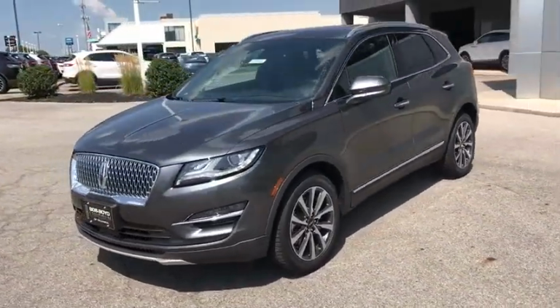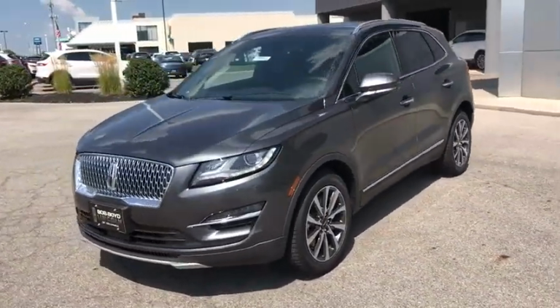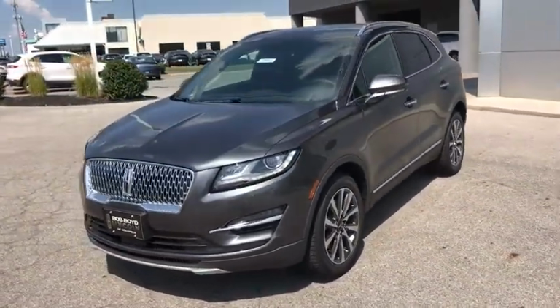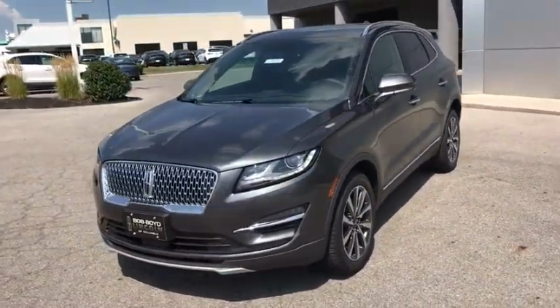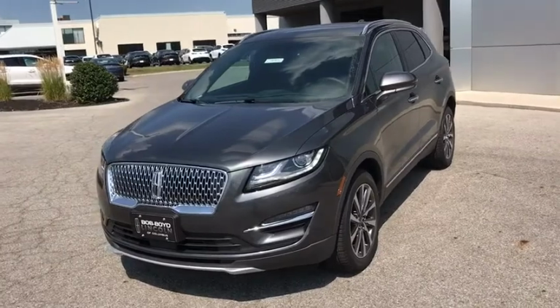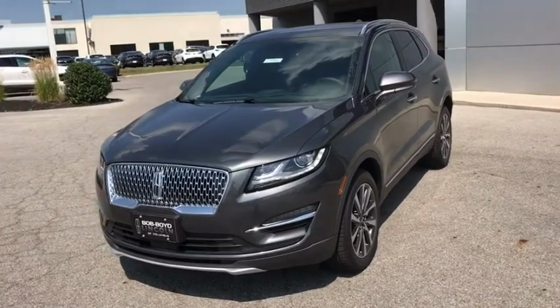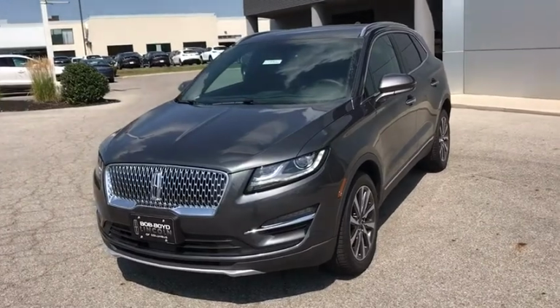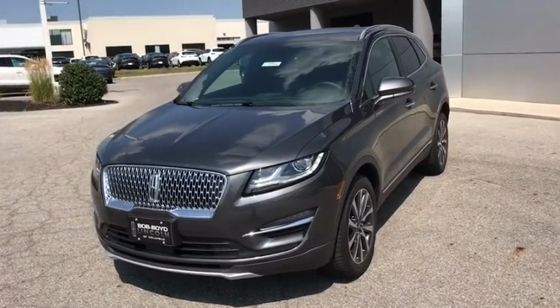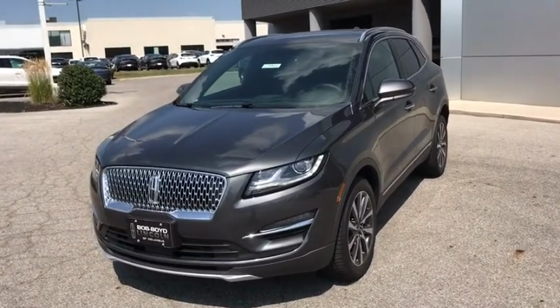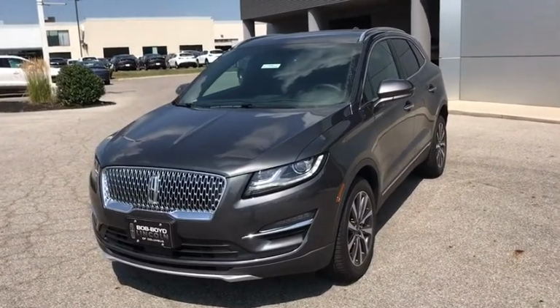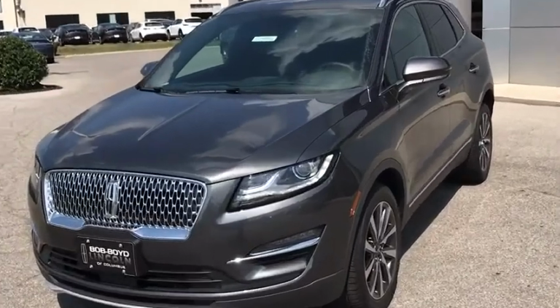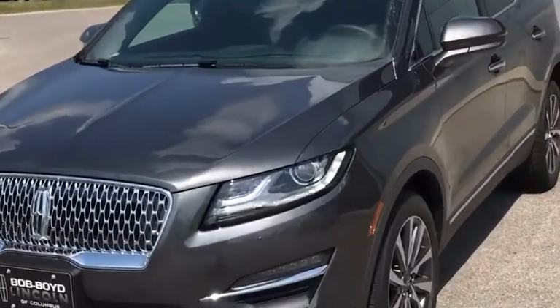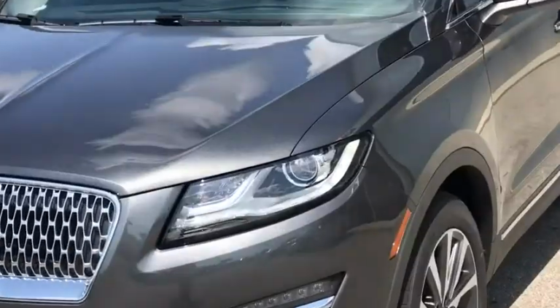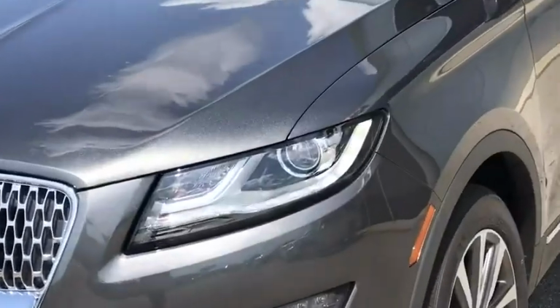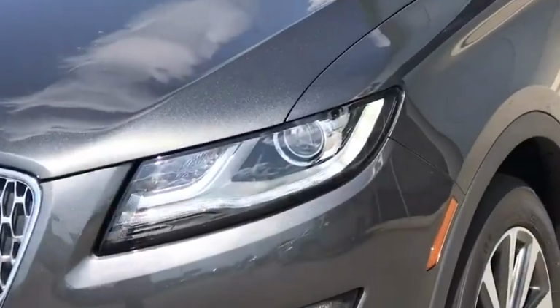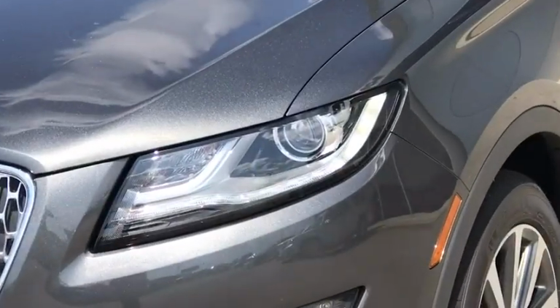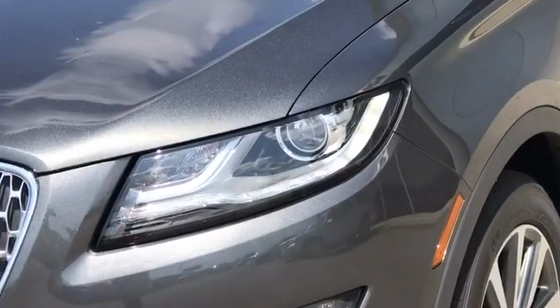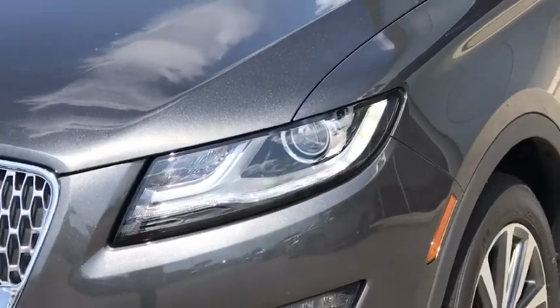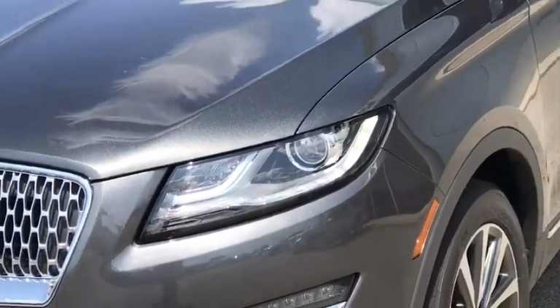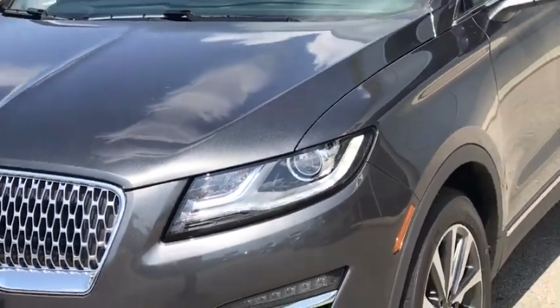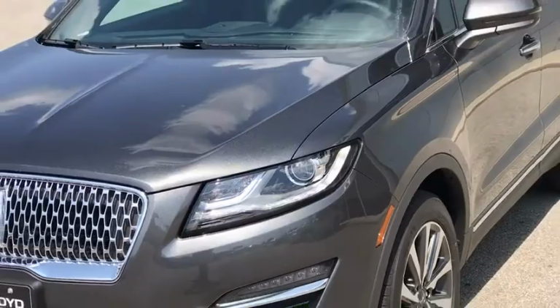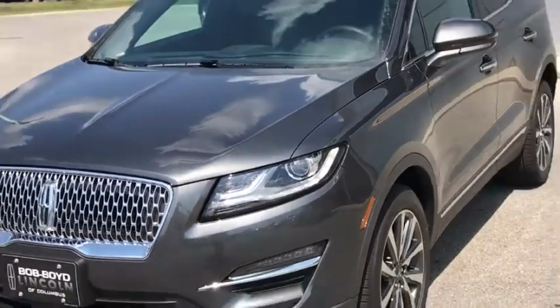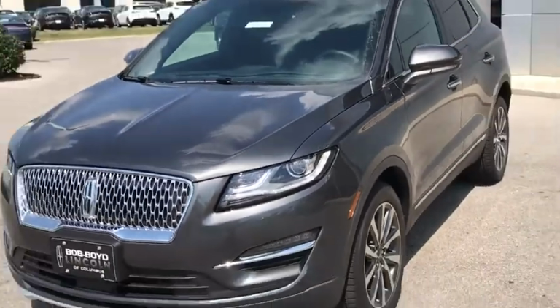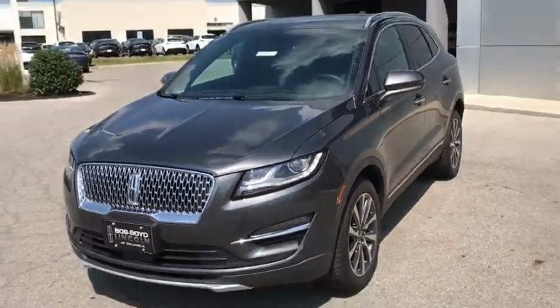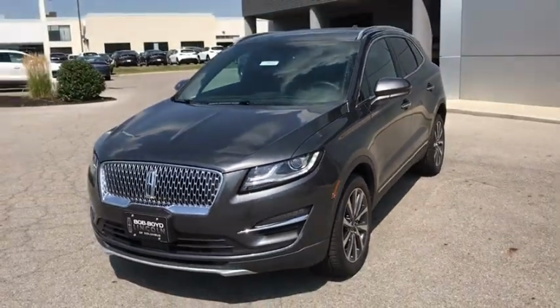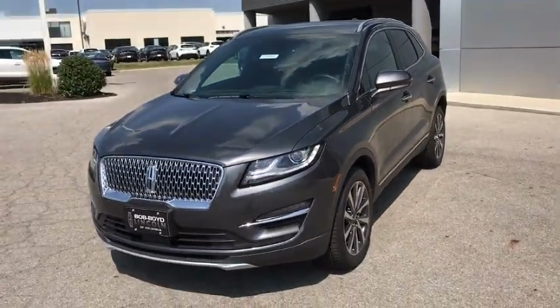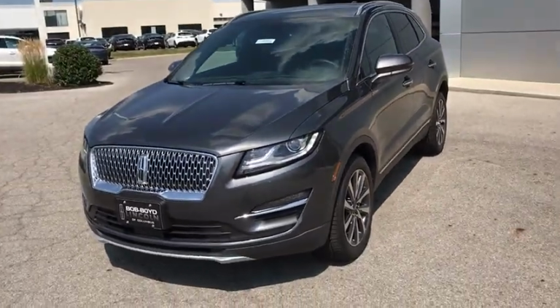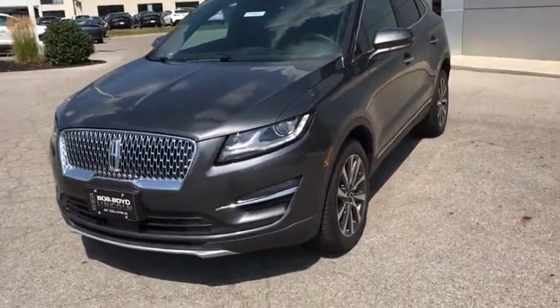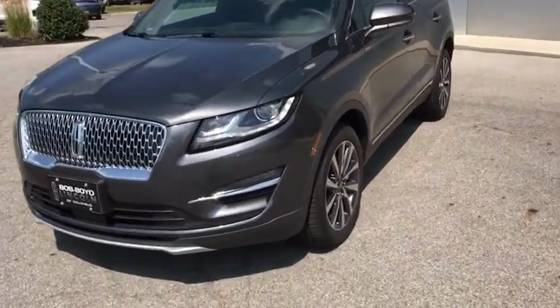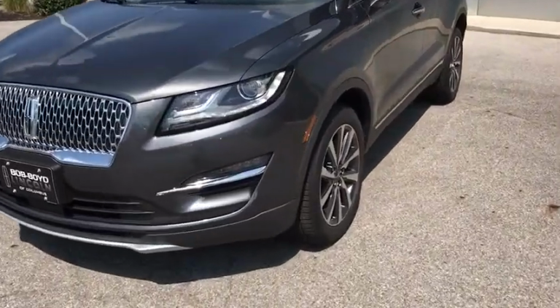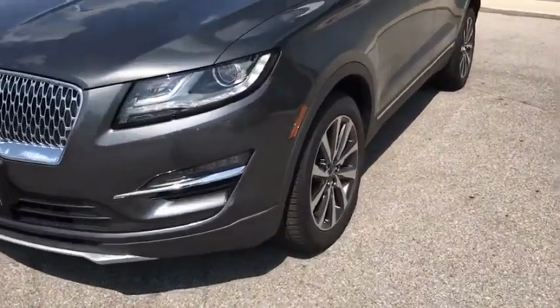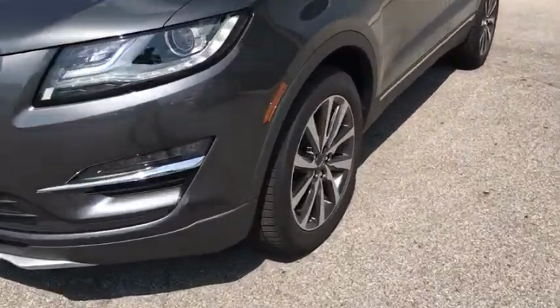Bluetooth, leather-wrapped steering wheel, power steering, adjustable steering wheel, keyless start, auto-dimming rear-view mirror, floor mats, cruise control, four-wheel disc brakes.